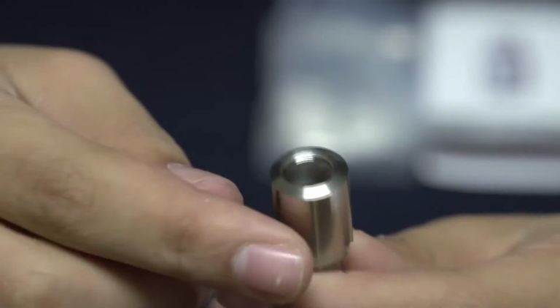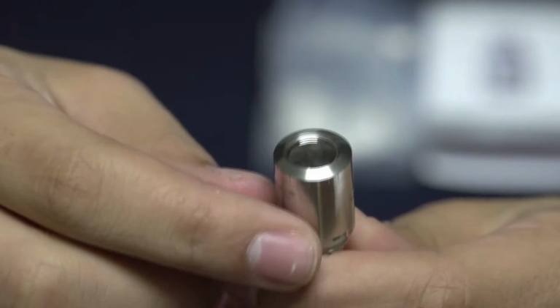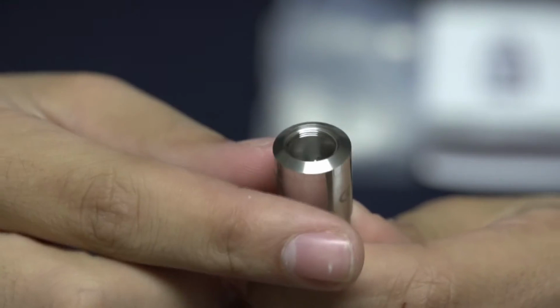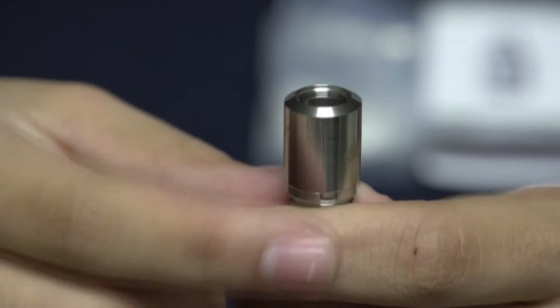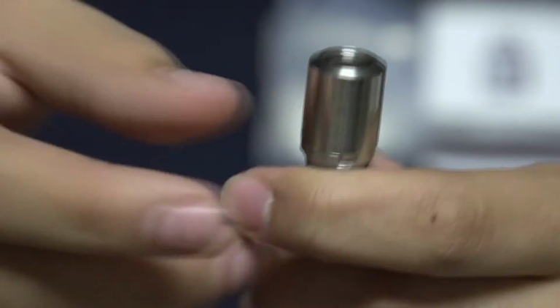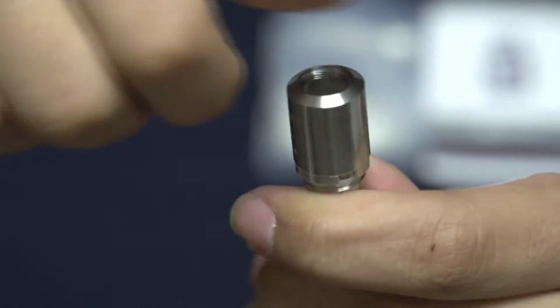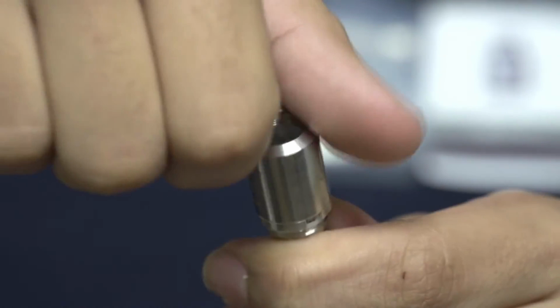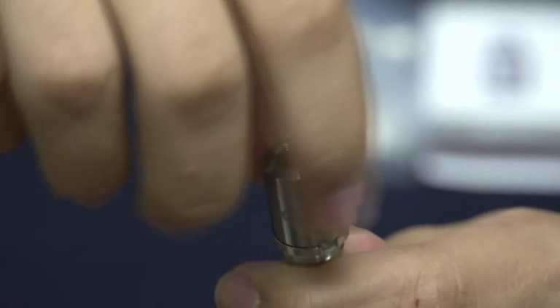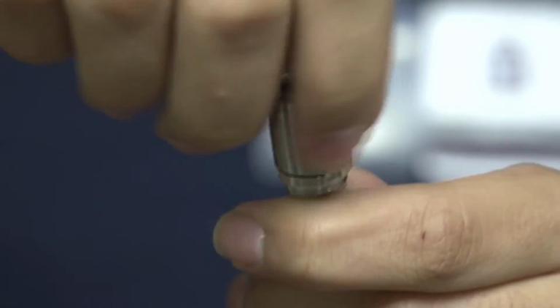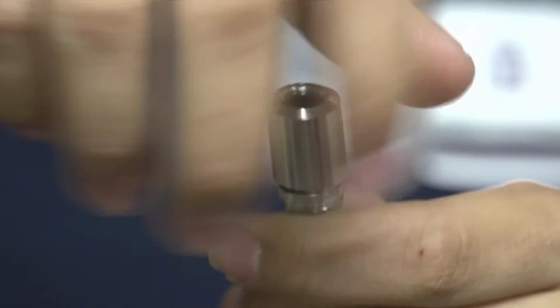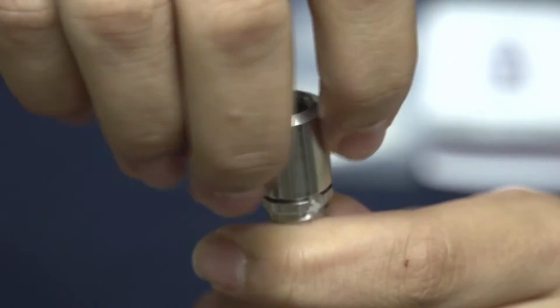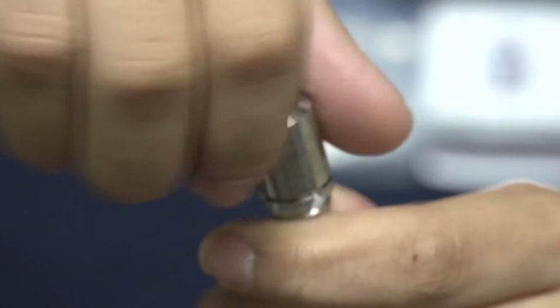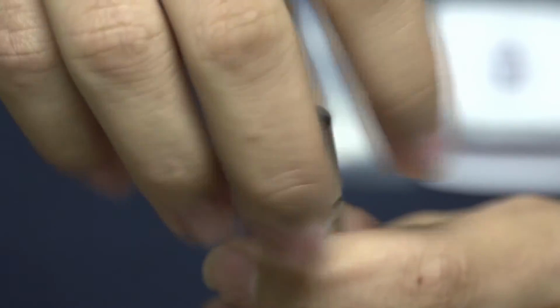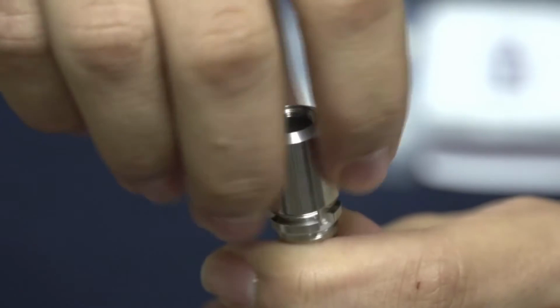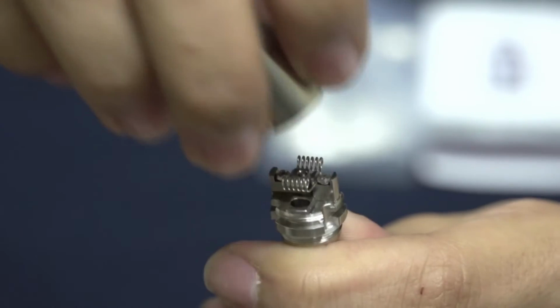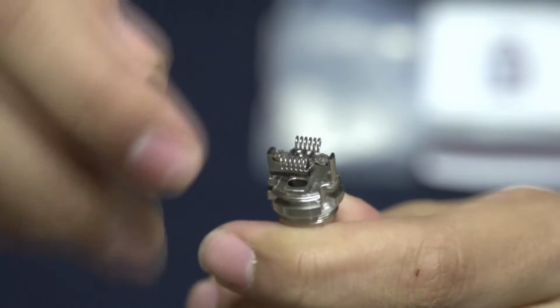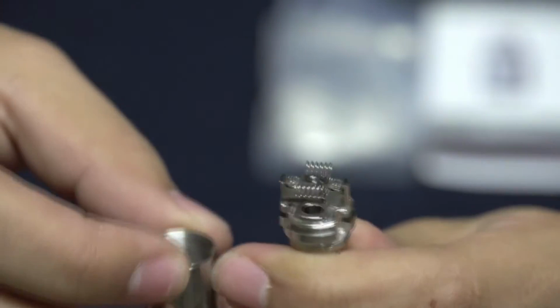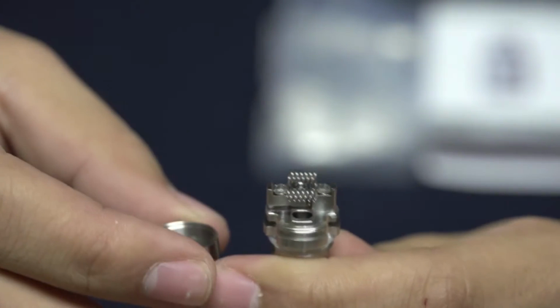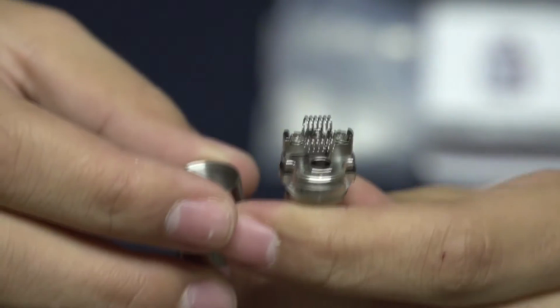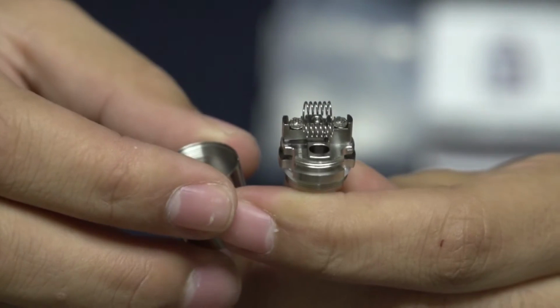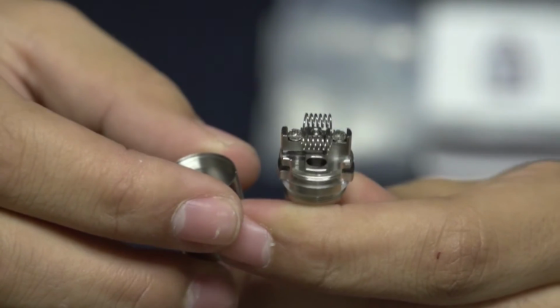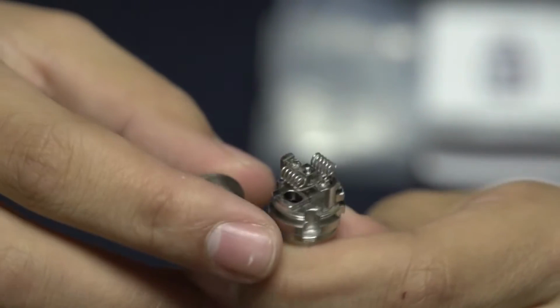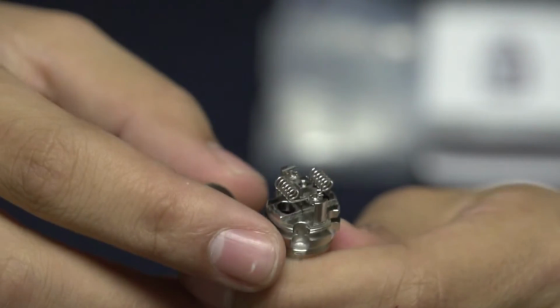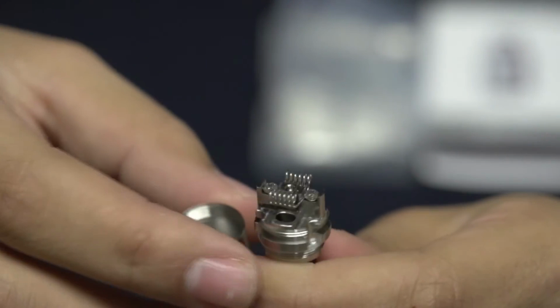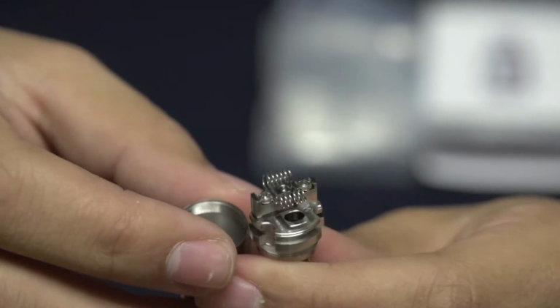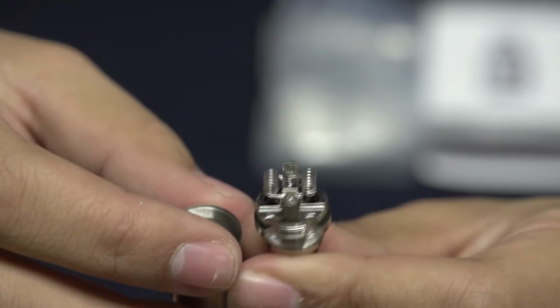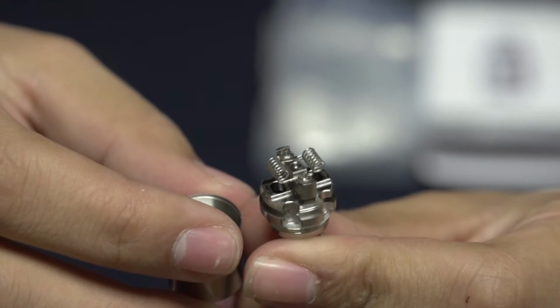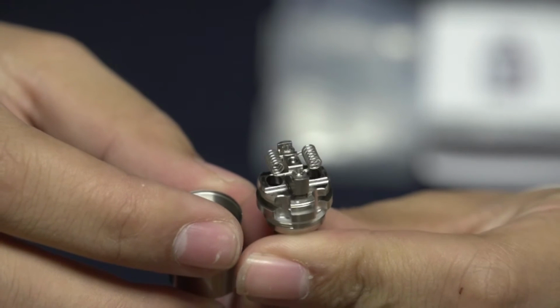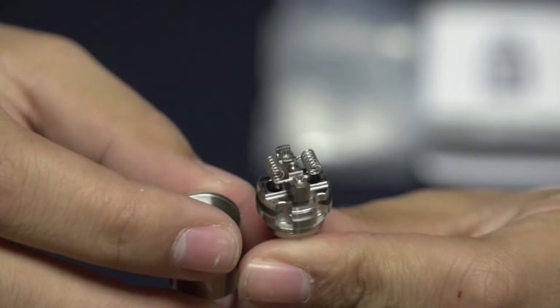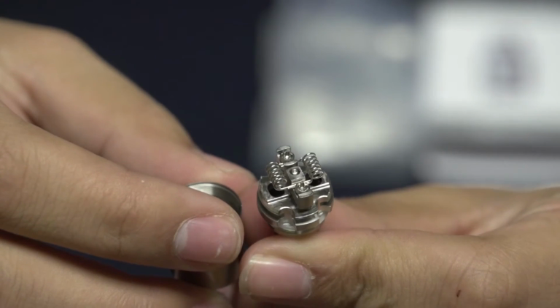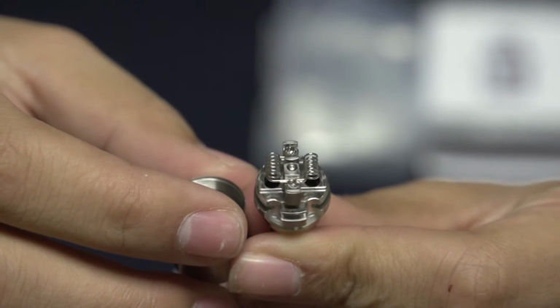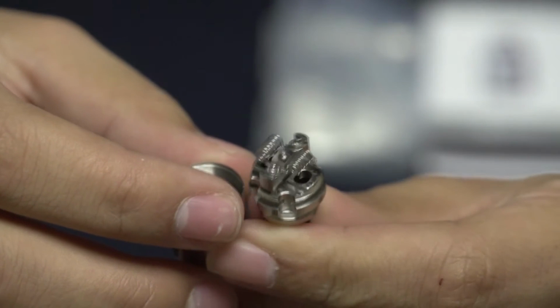So if you're going to be putting in your own build, all you have to do is screw off this top part, where you'll be presented with the actual deck itself. It comes installed with 2.5 ohm coils, and all you have to do is feed the cotton through there and you're good to go.